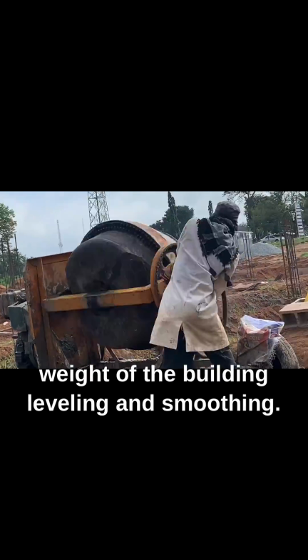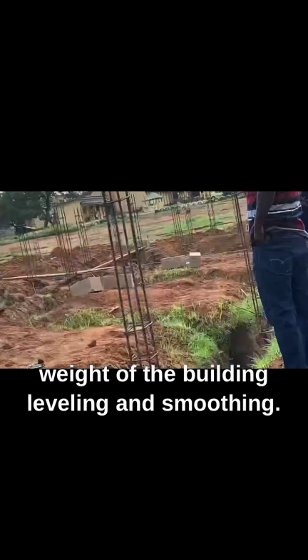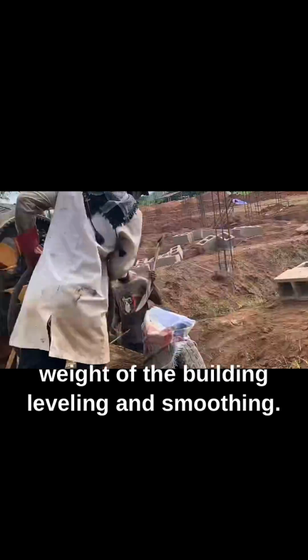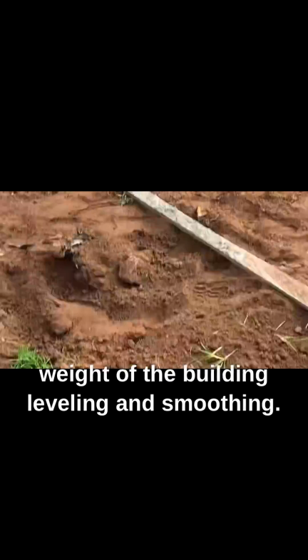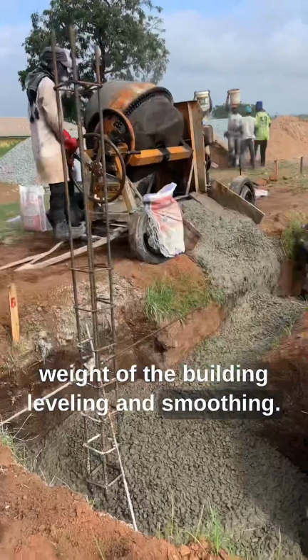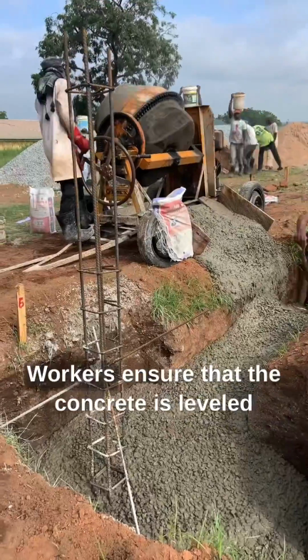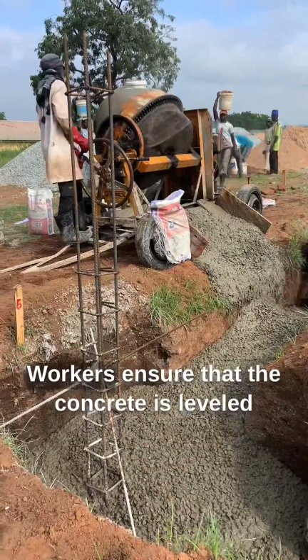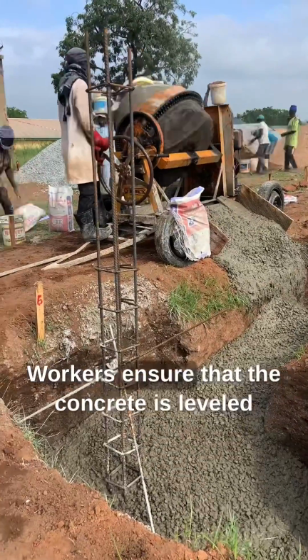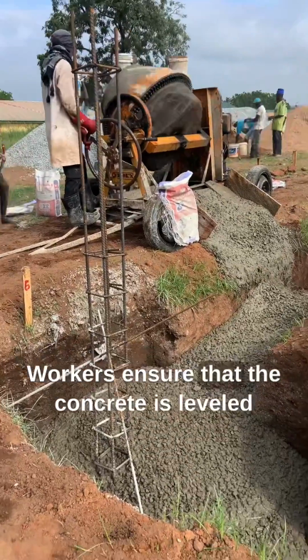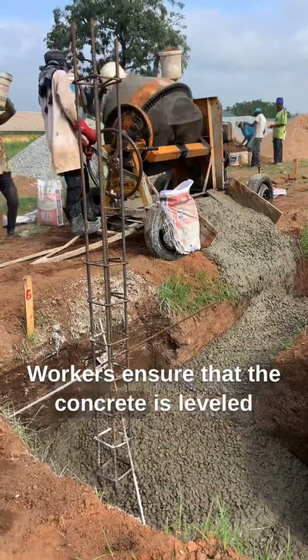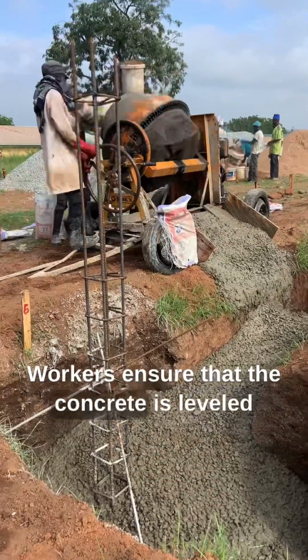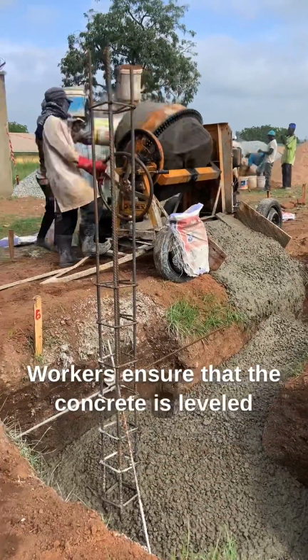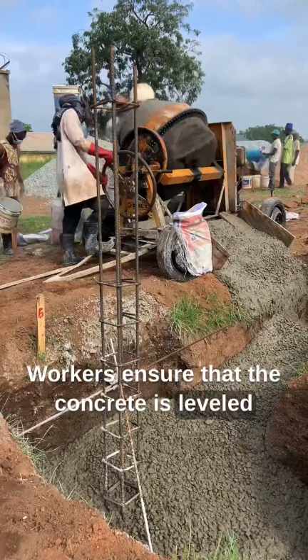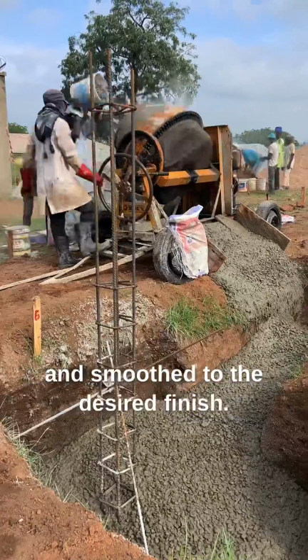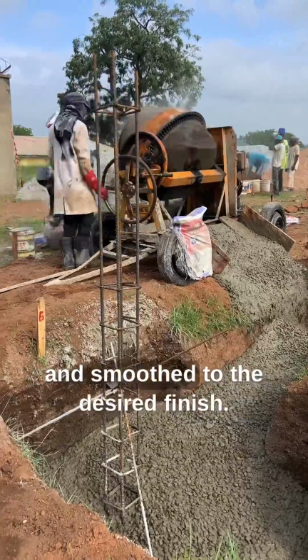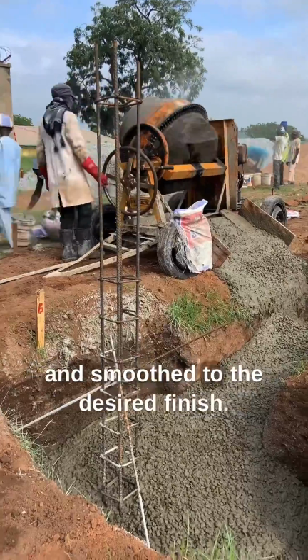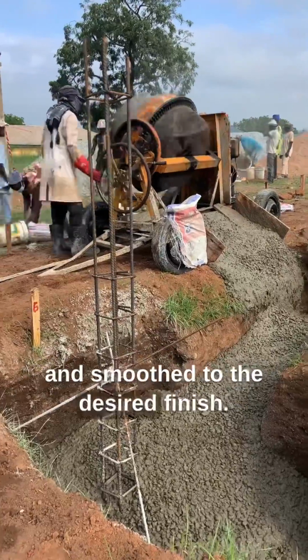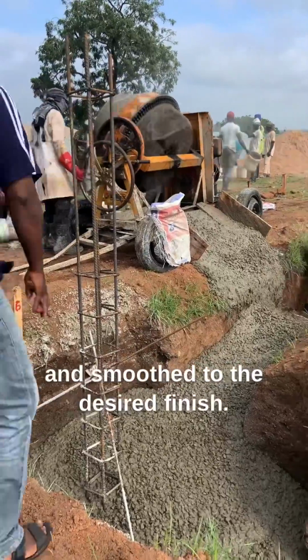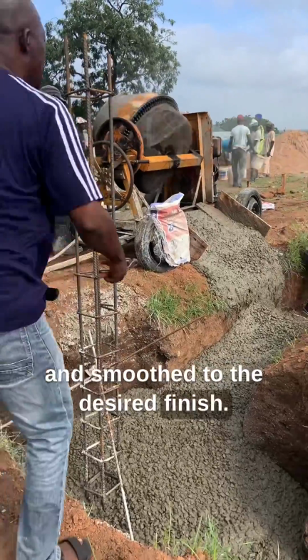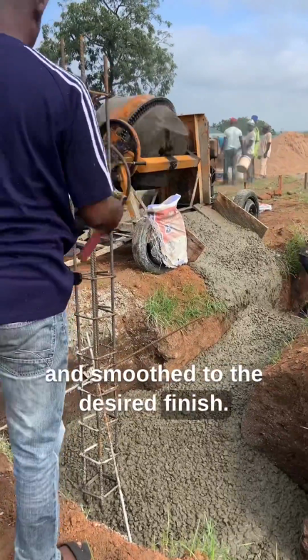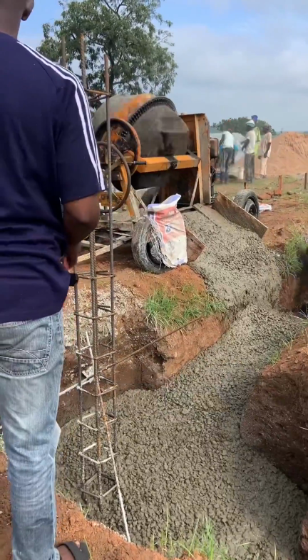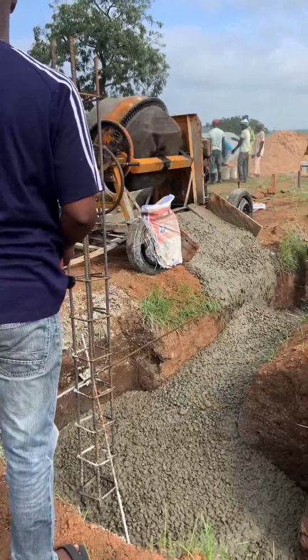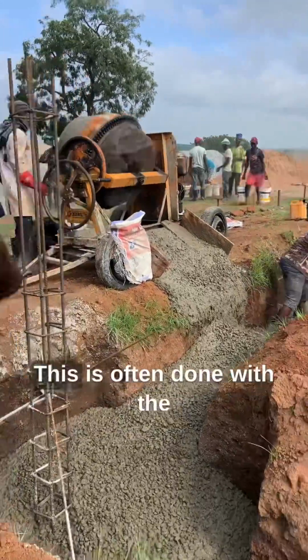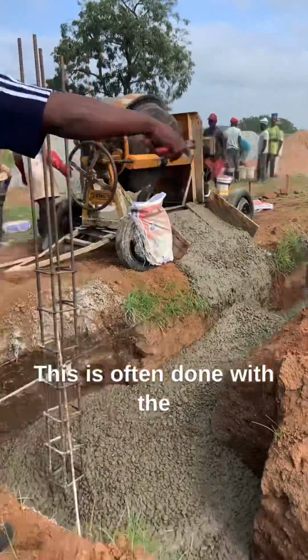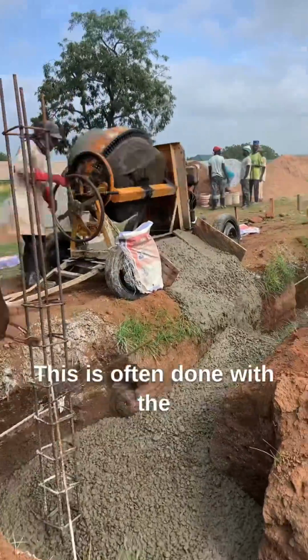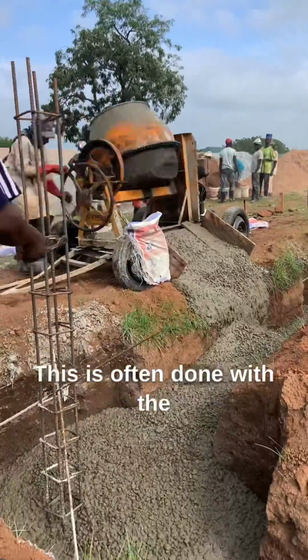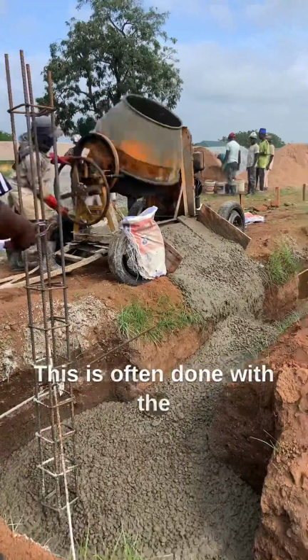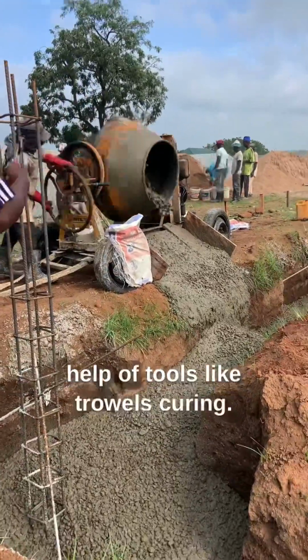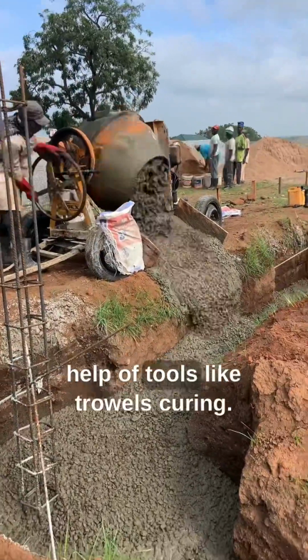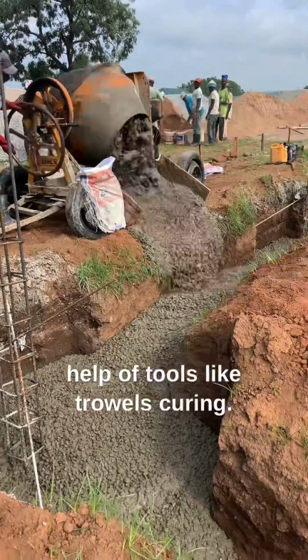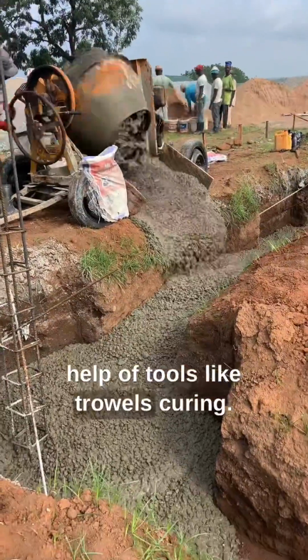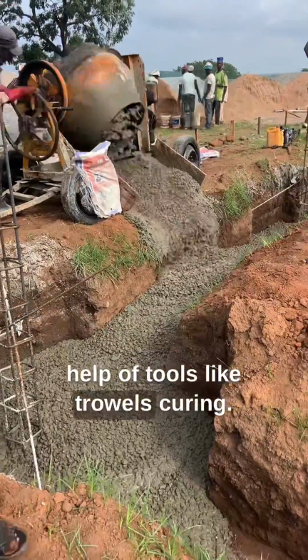Leveling and smoothing. Workers ensure that the concrete is leveled and smoothed to the desired finish. This is often done with the help of tools like trowels.